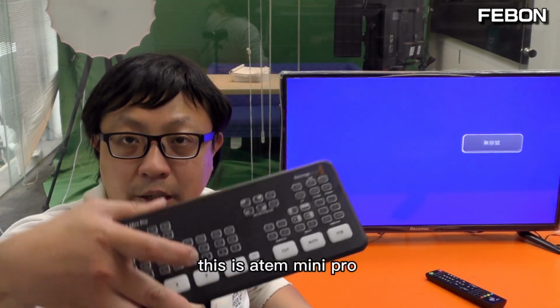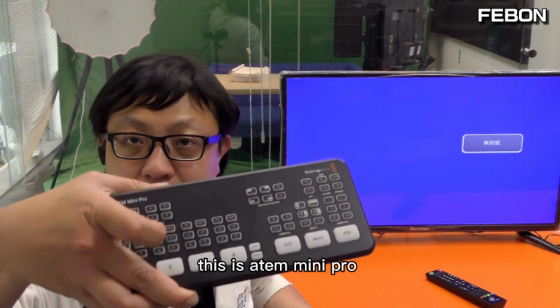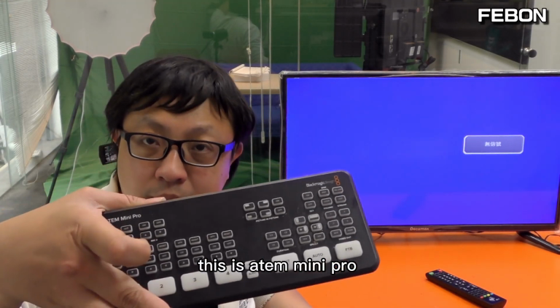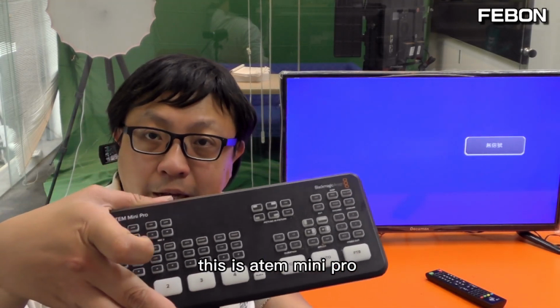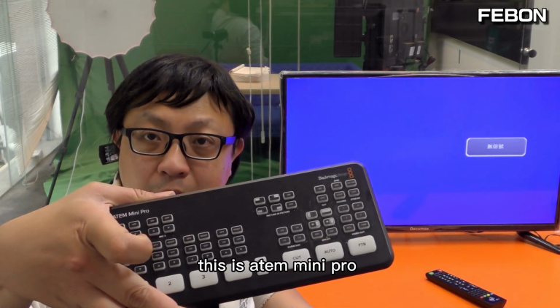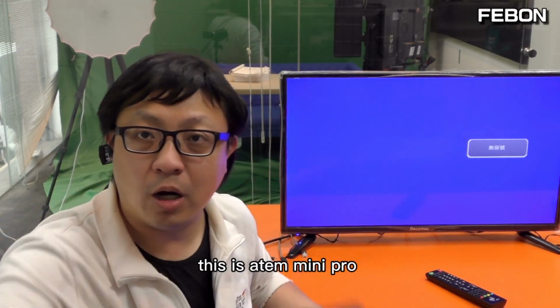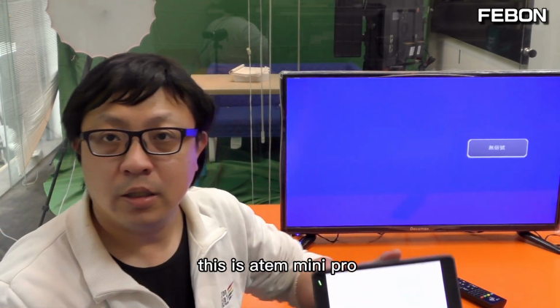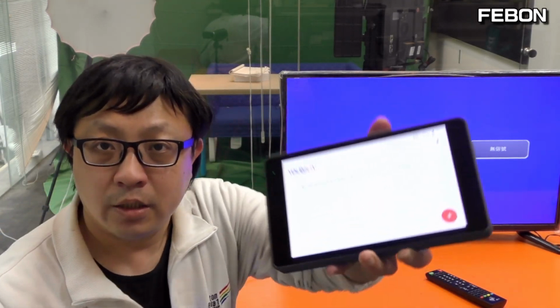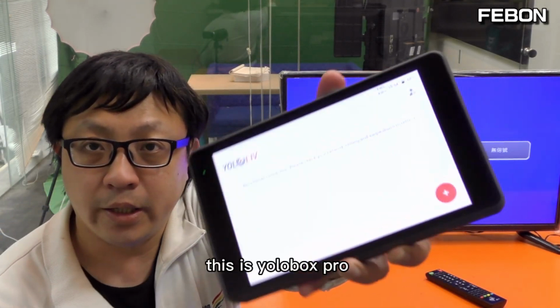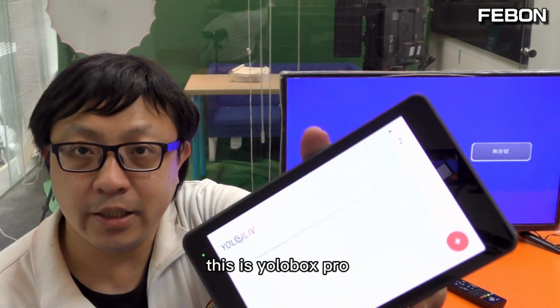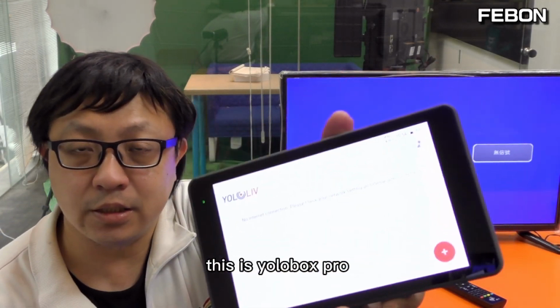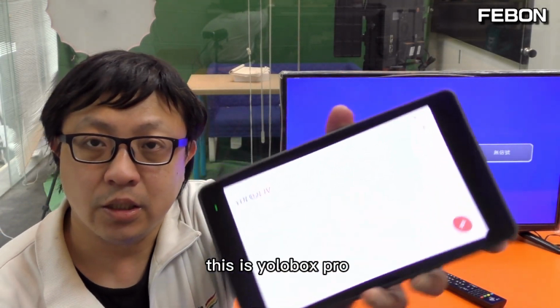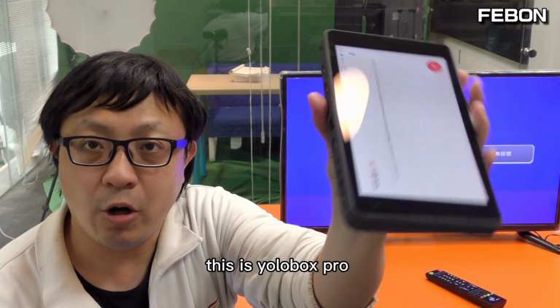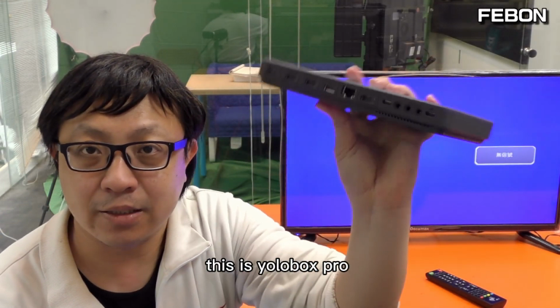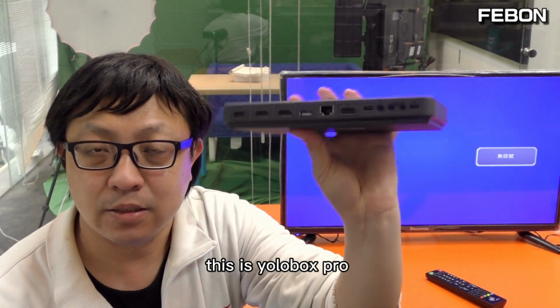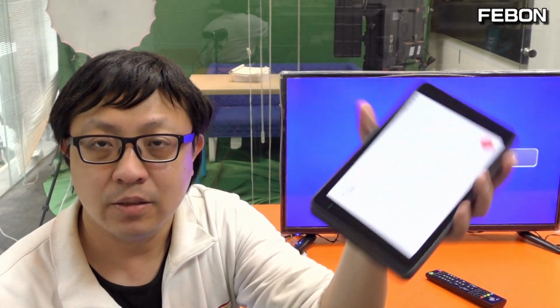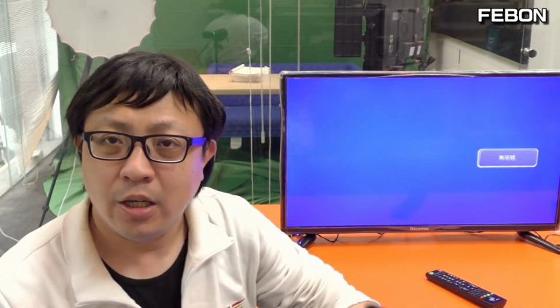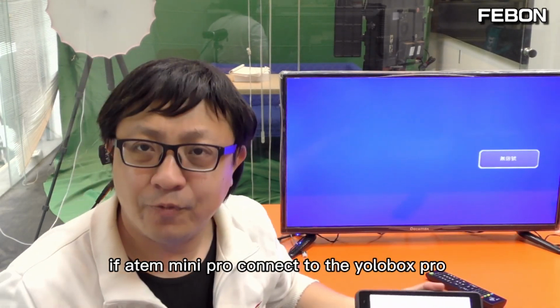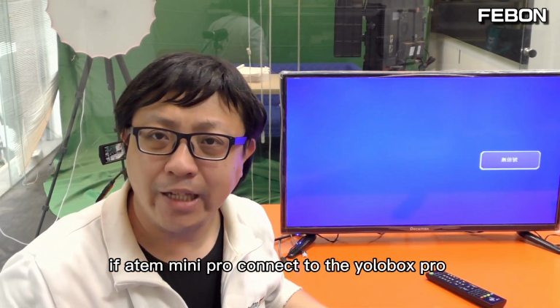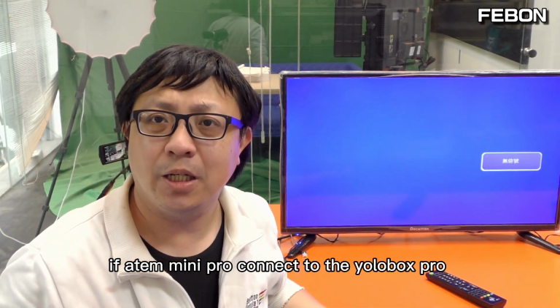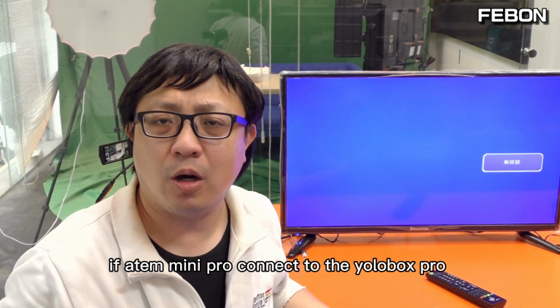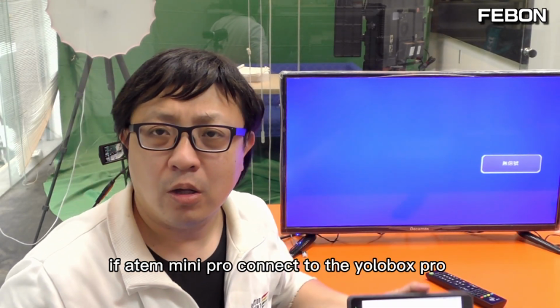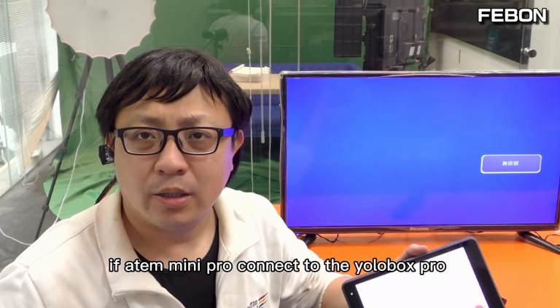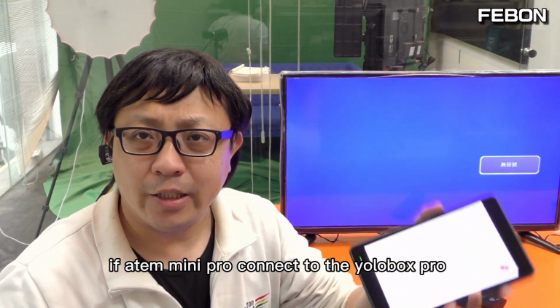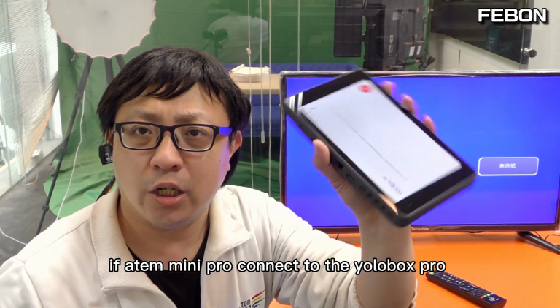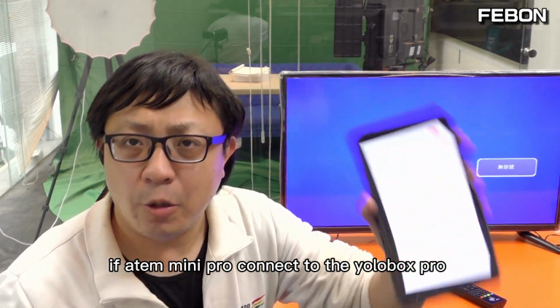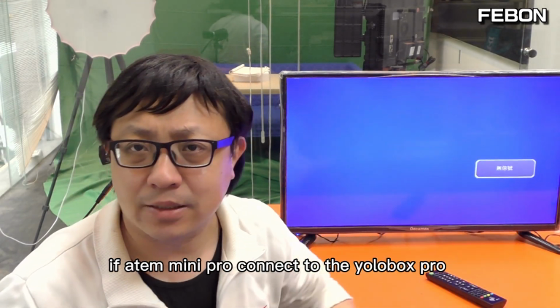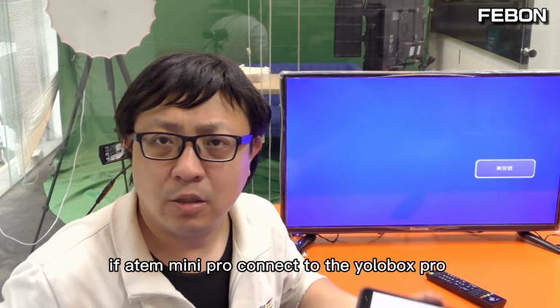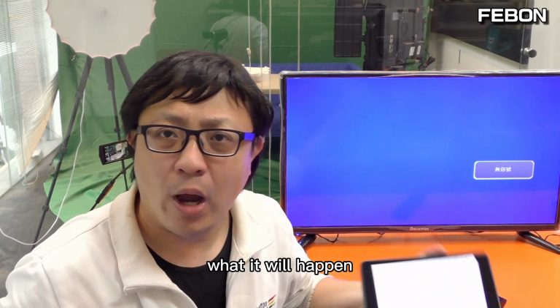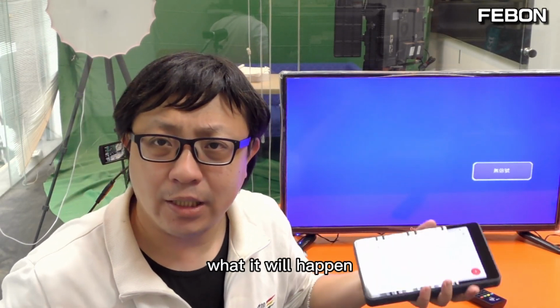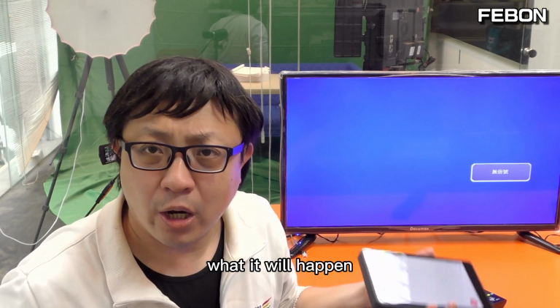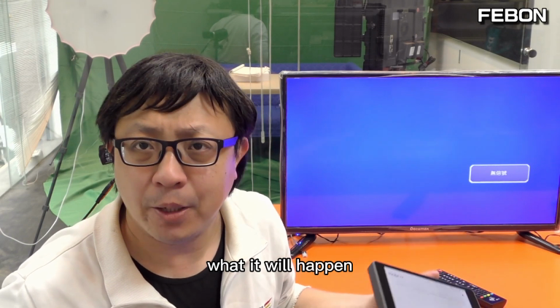This is Antmini Pro. This is Eurobox. If Antmini Pro connects to the Eurobox, what will happen?